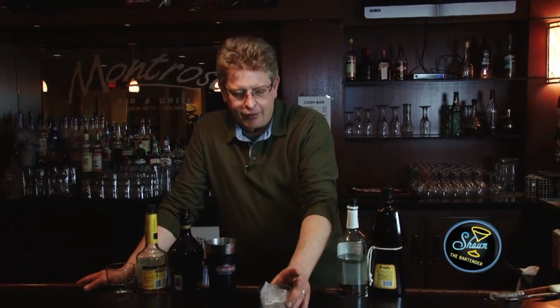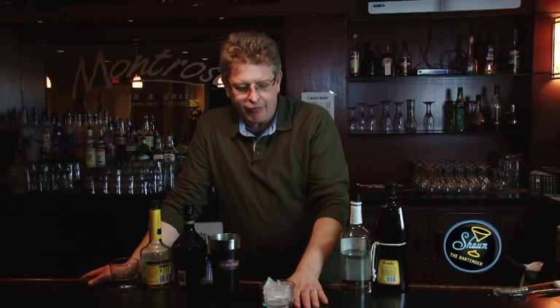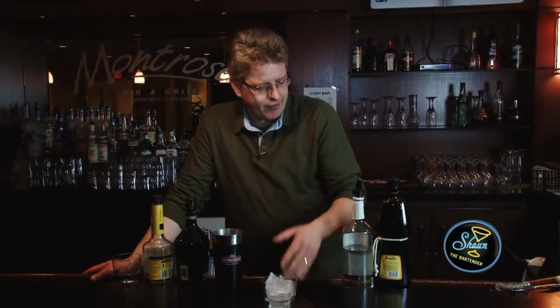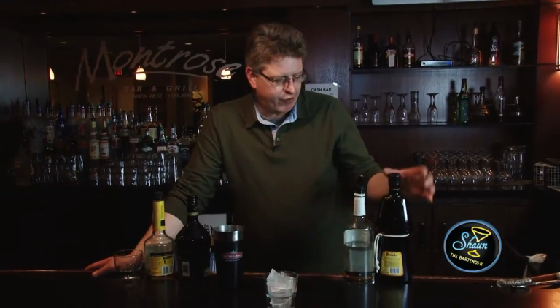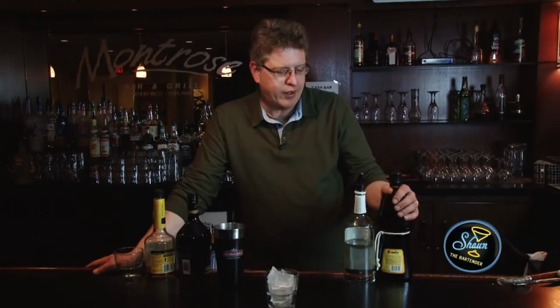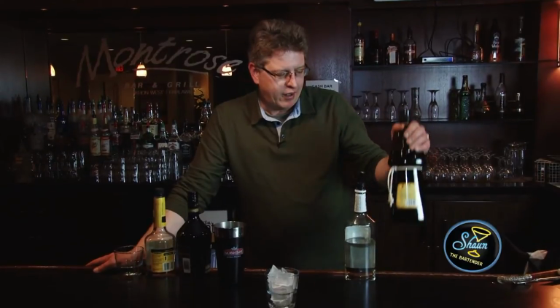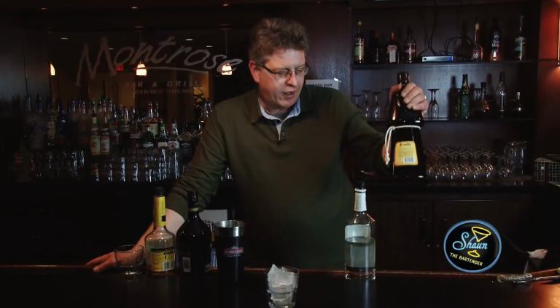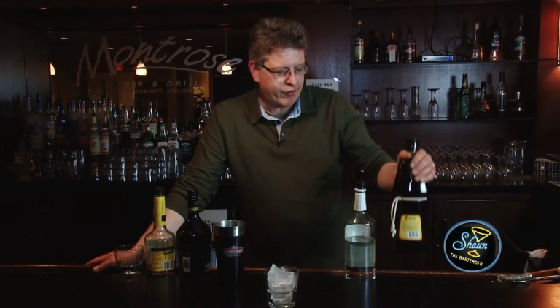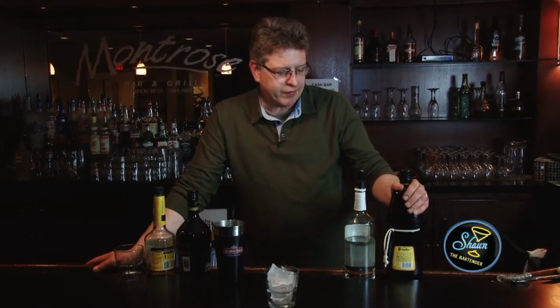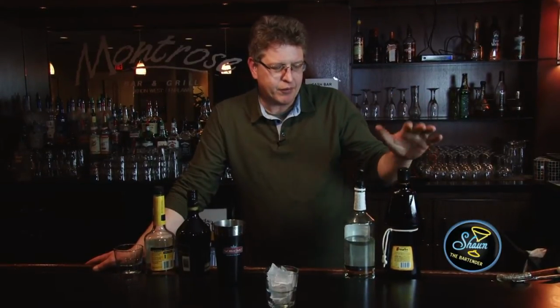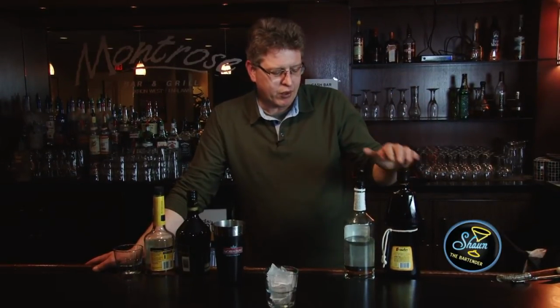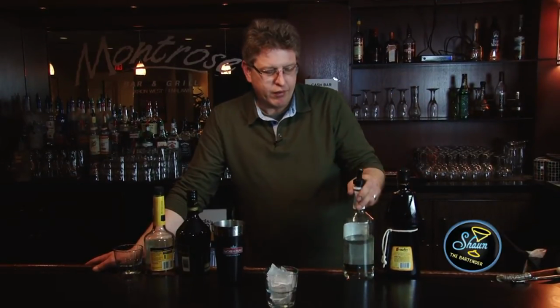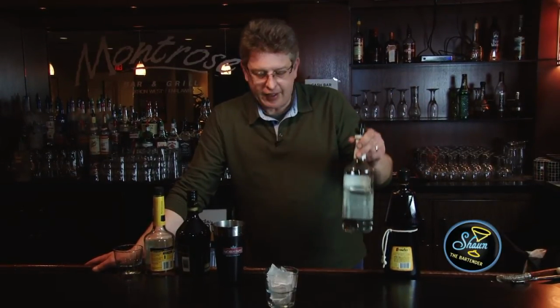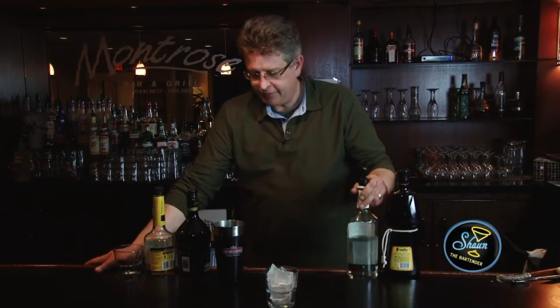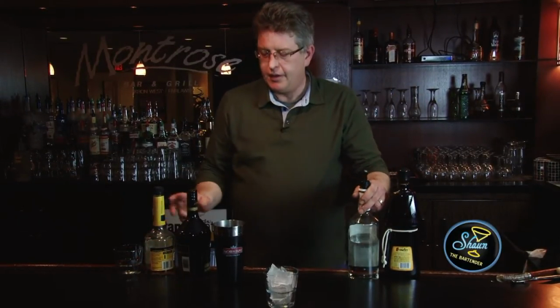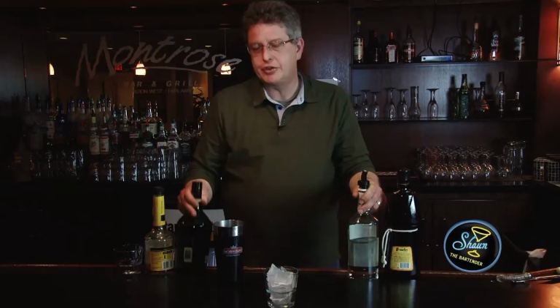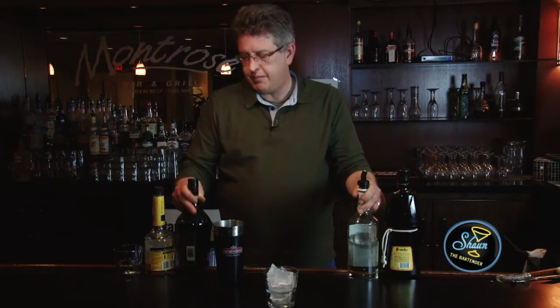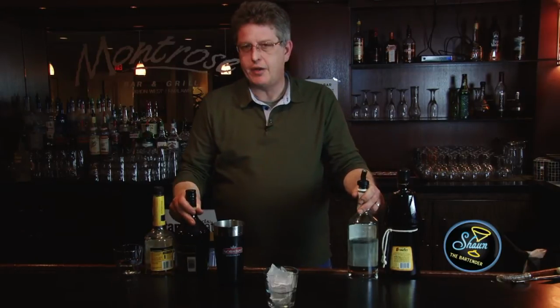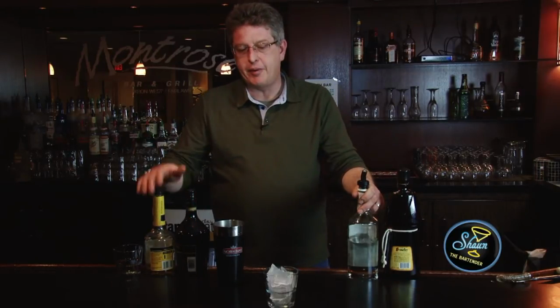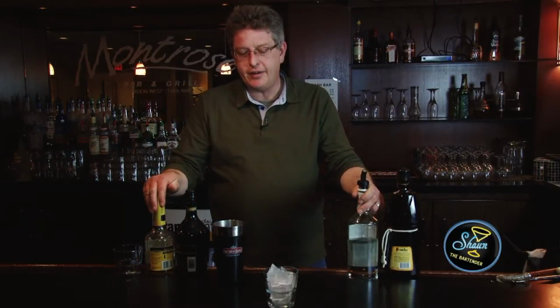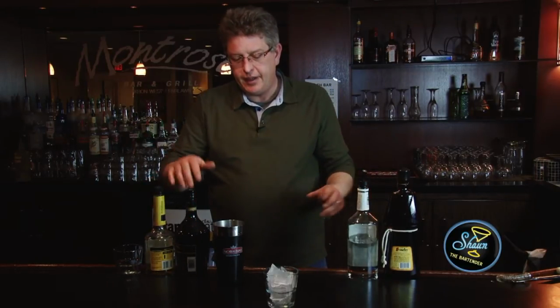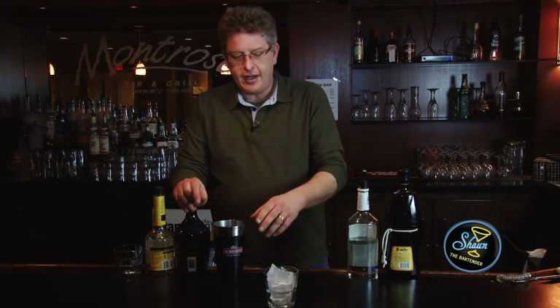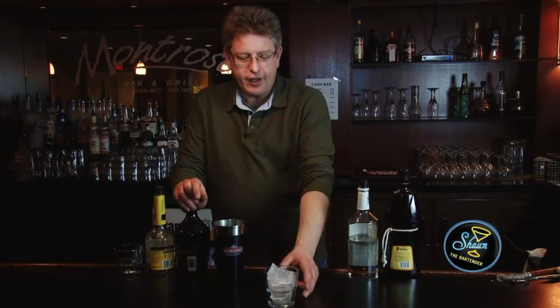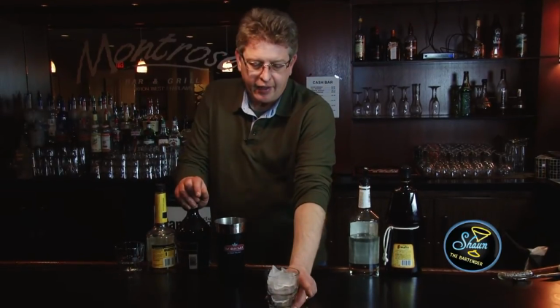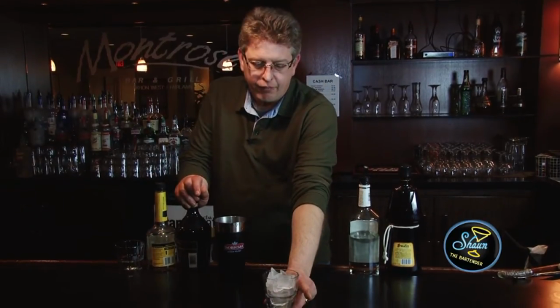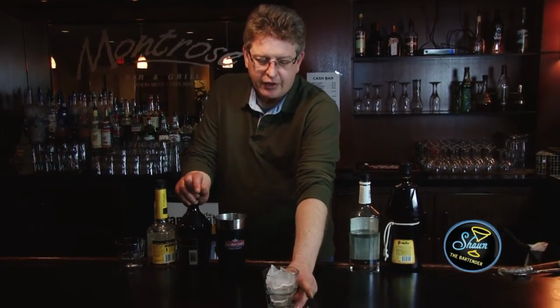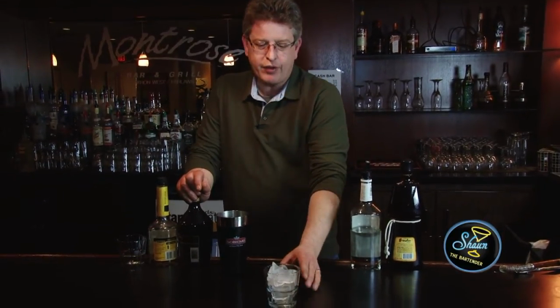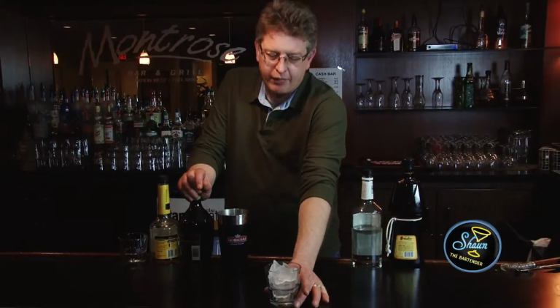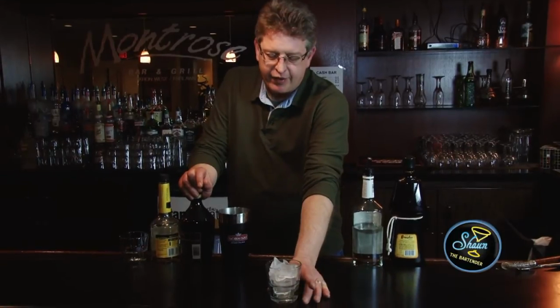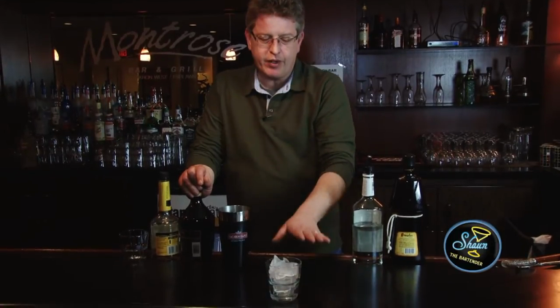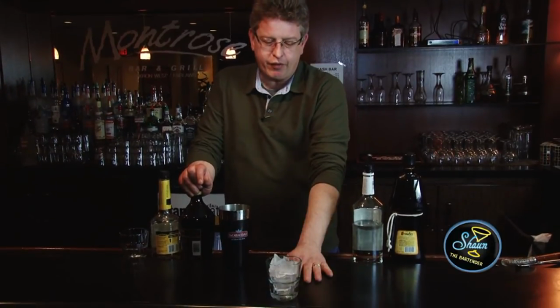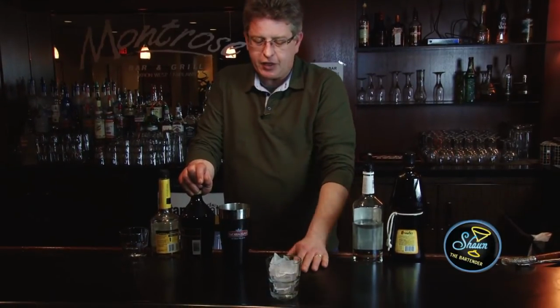What you need for this is hazelnut liqueur, vodka, Irish cream, and crème de banana. And an old fashioned glass with ice in it, where we're going to use this as the finish glass.